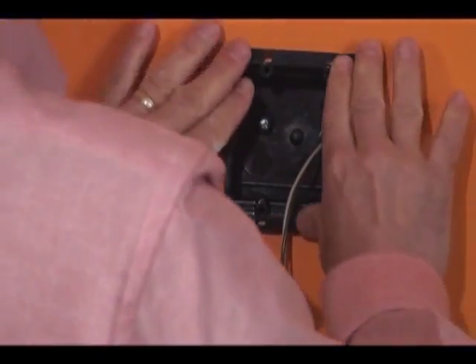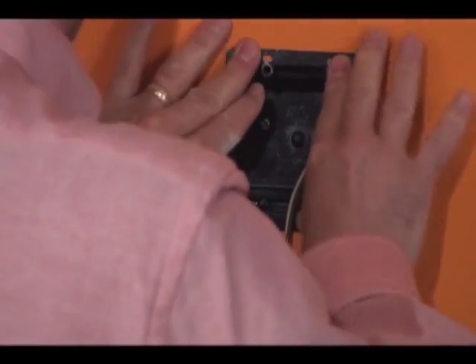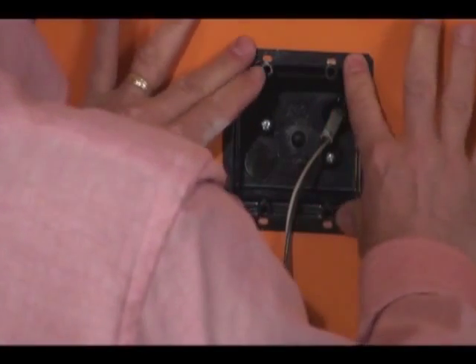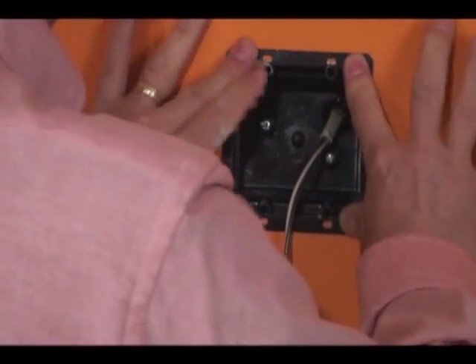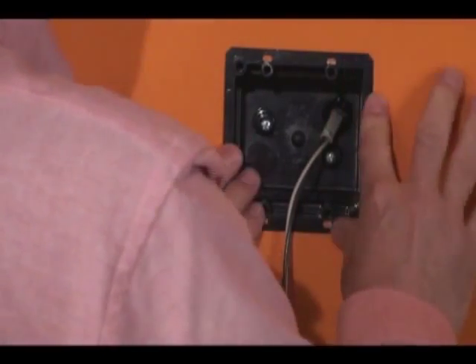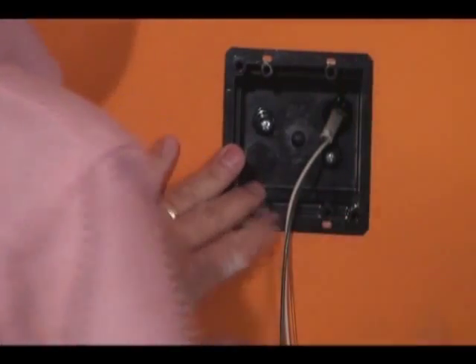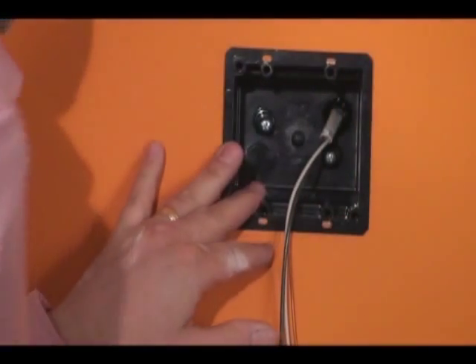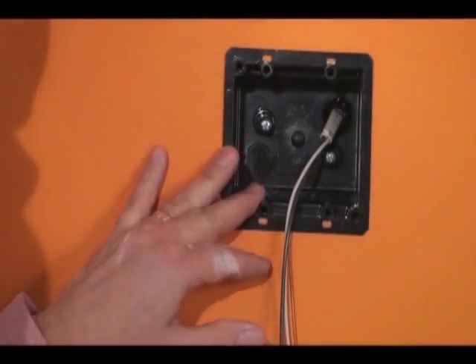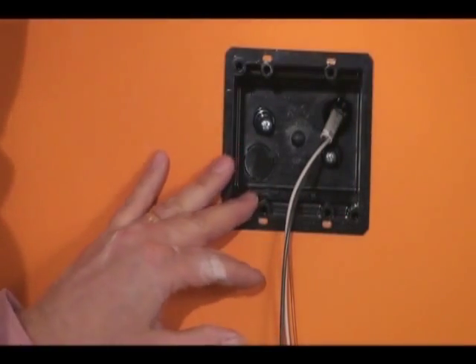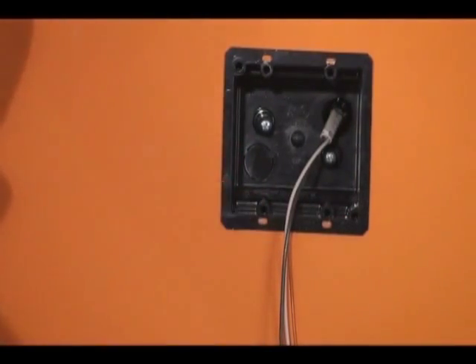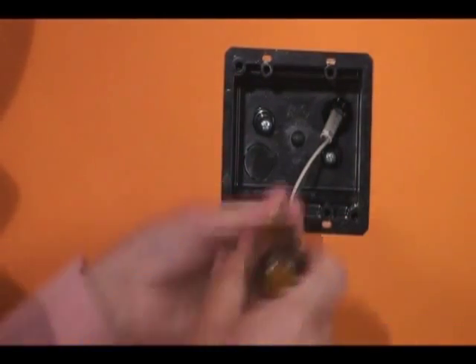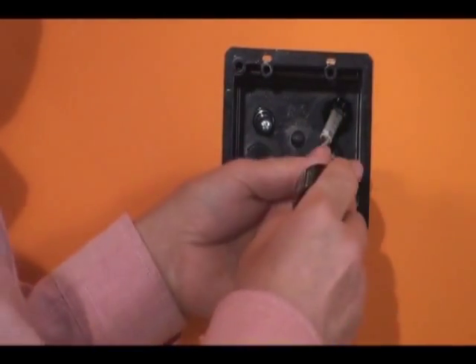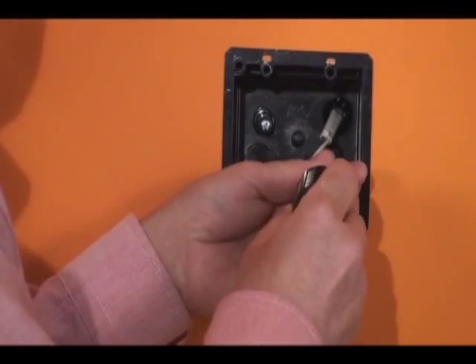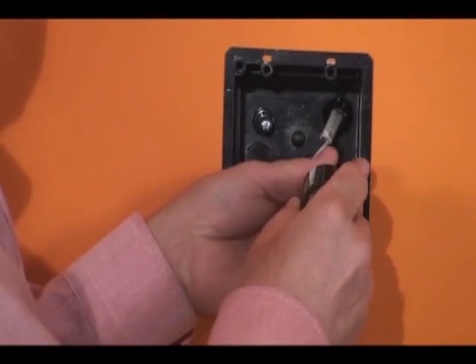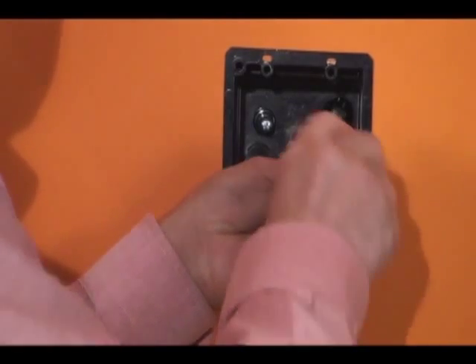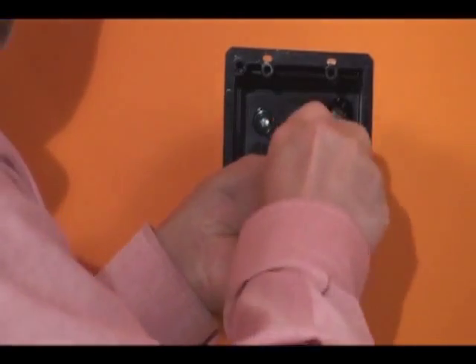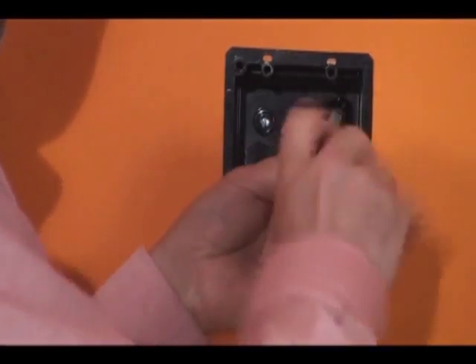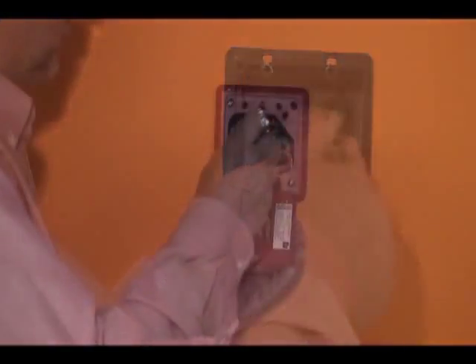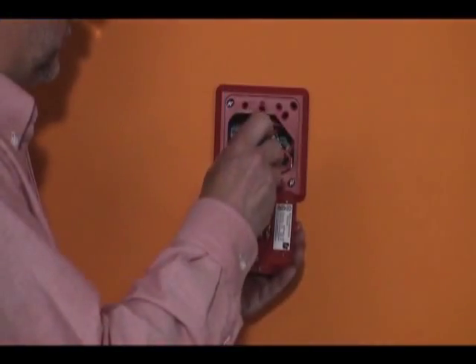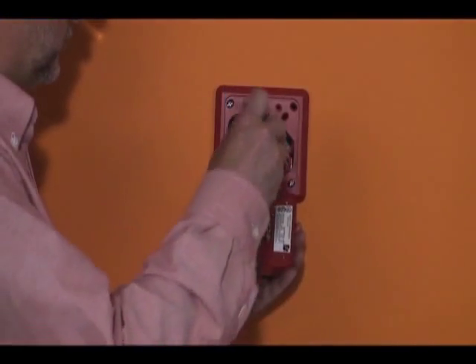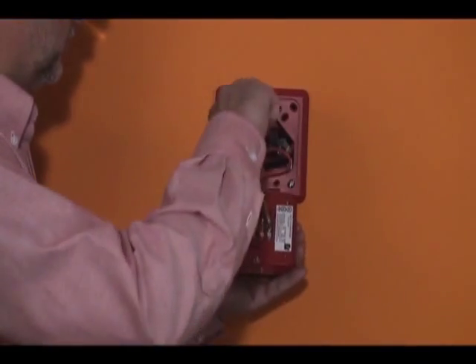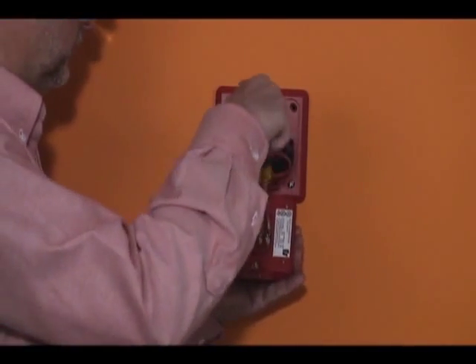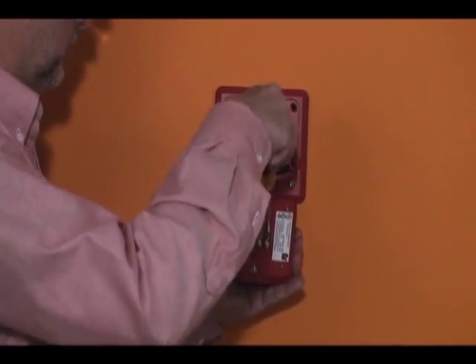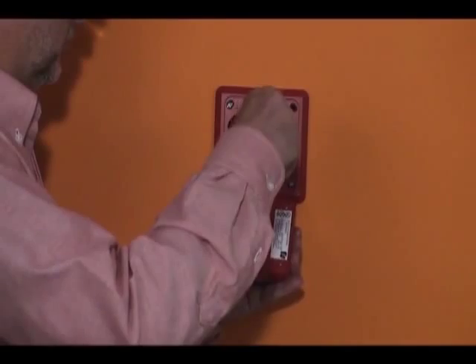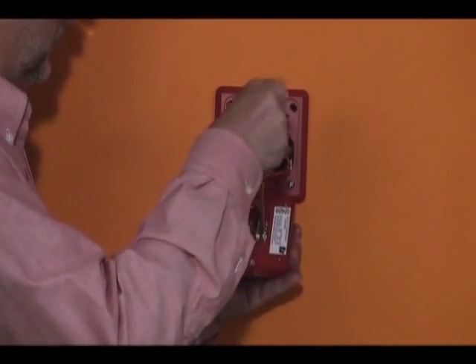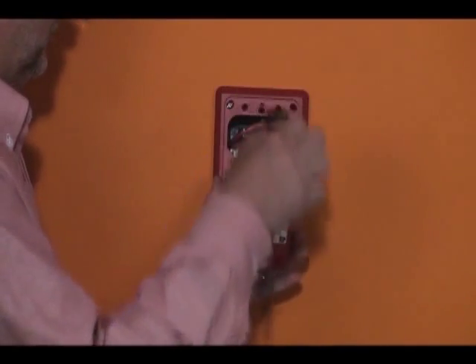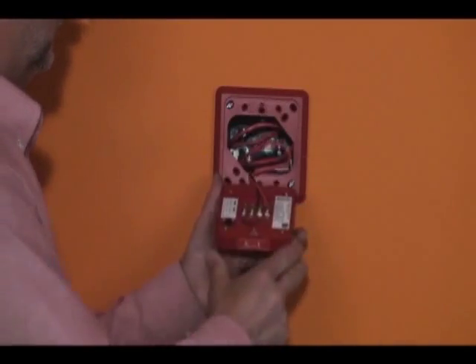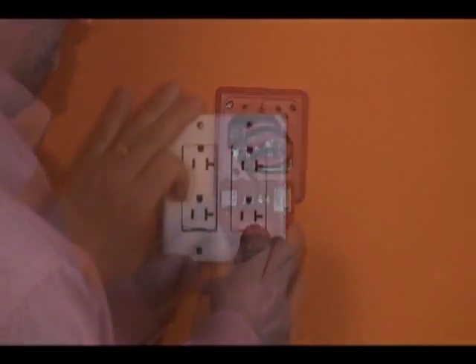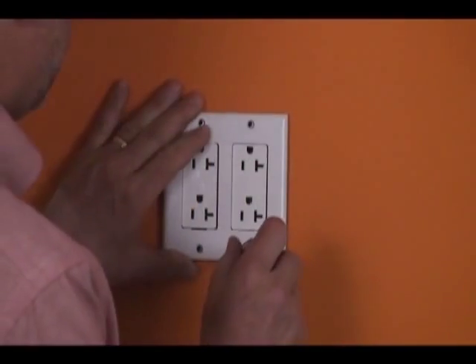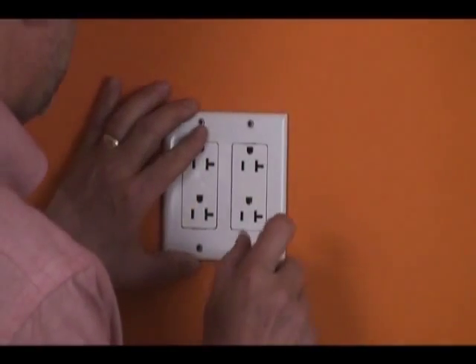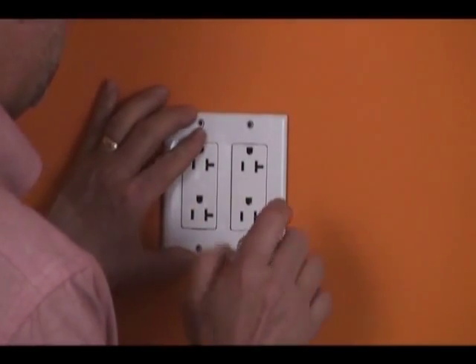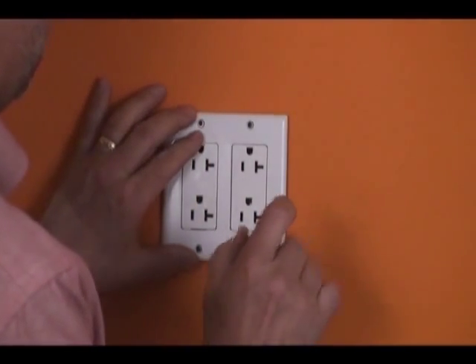Insert the box into the hole and tighten the screws. This pulls the steel bracket against the wall, holding the box securely in place. Next, install your fire alarm or your devices and finish by attaching the wall plate. You can attach a 4x4 cover, too.